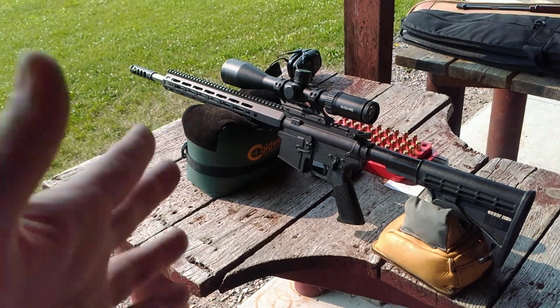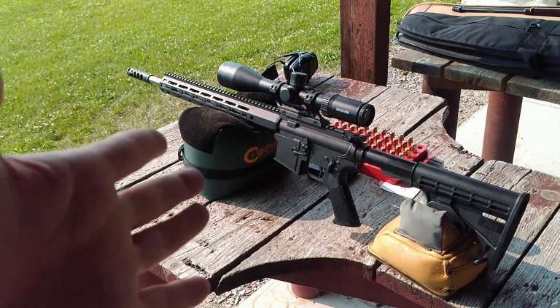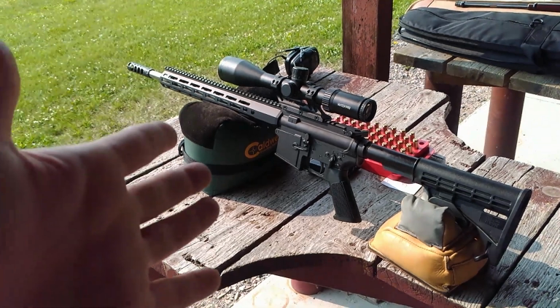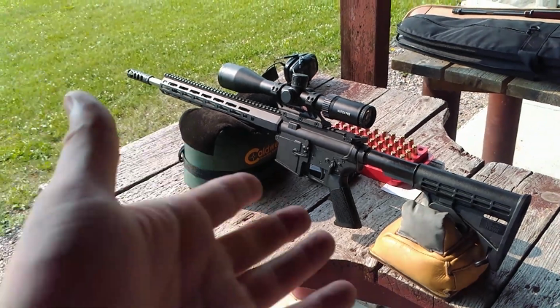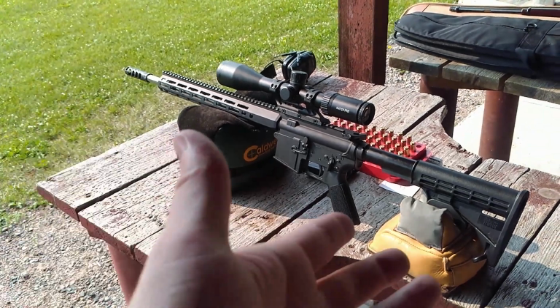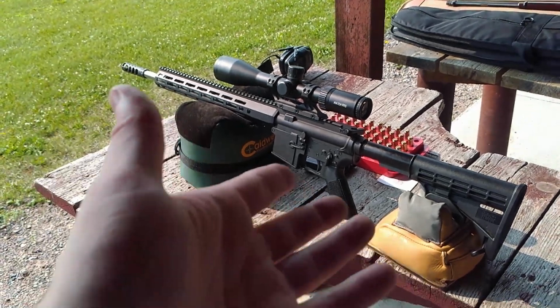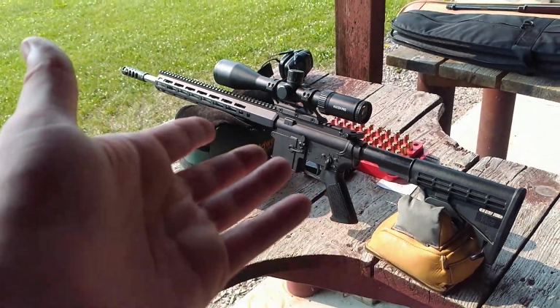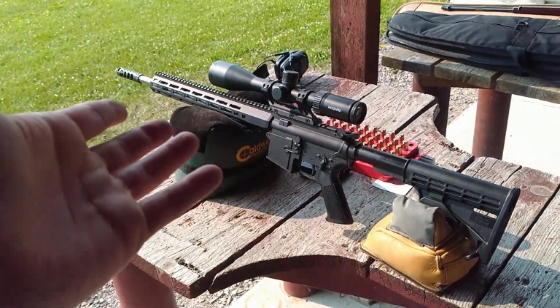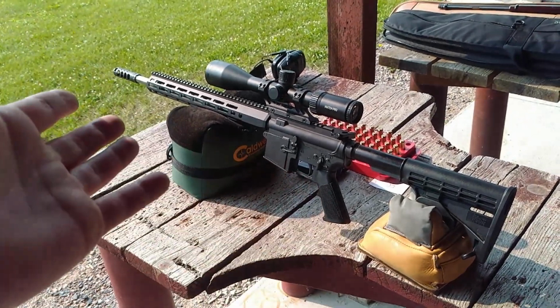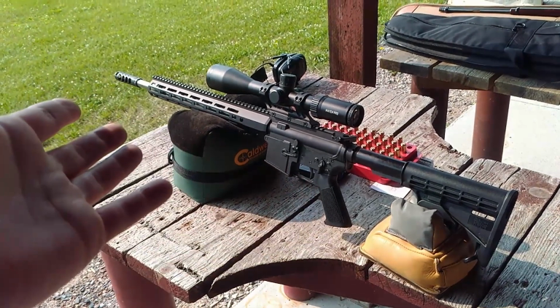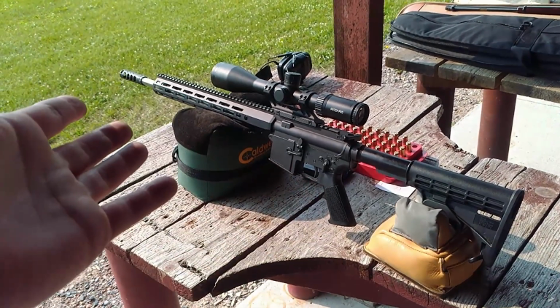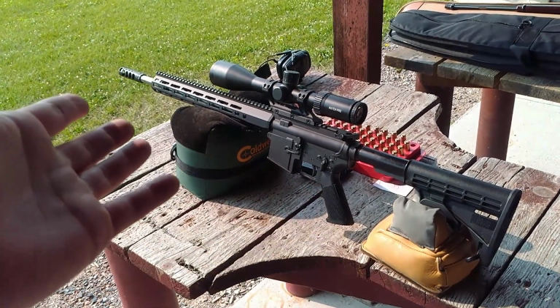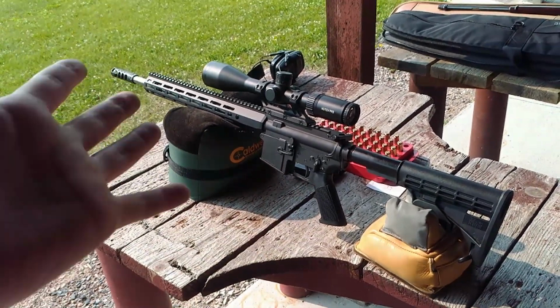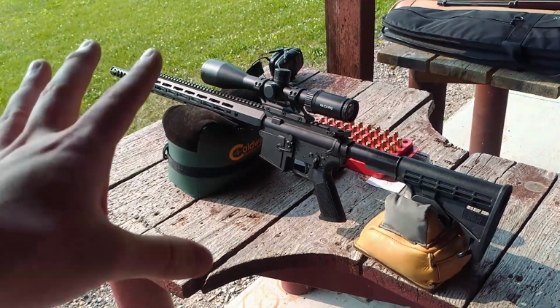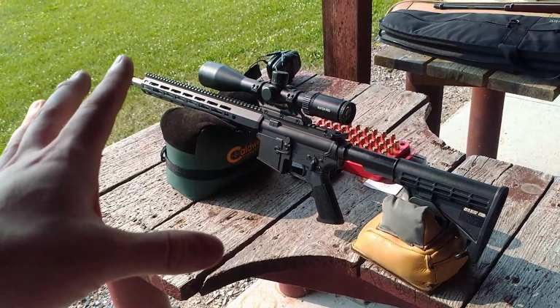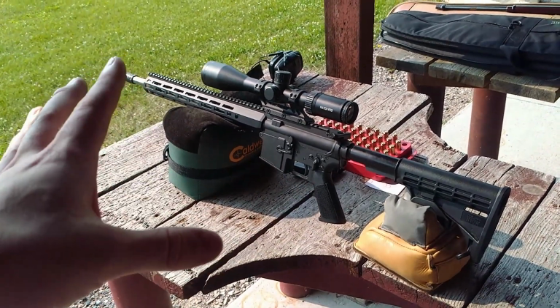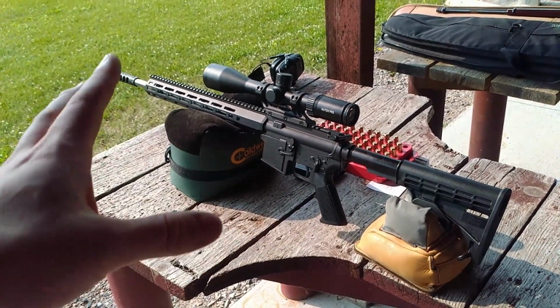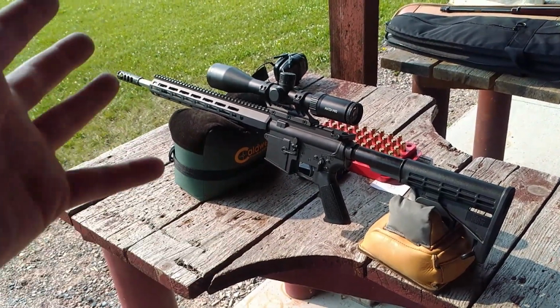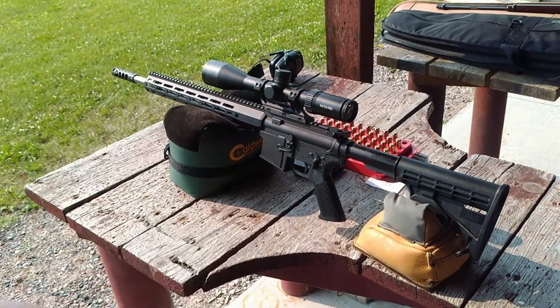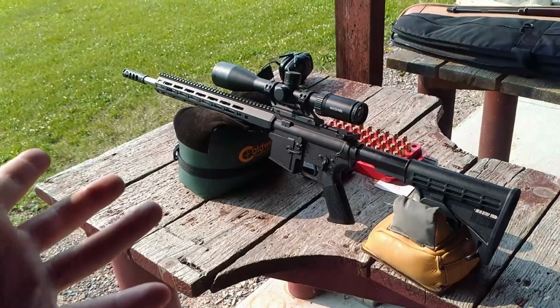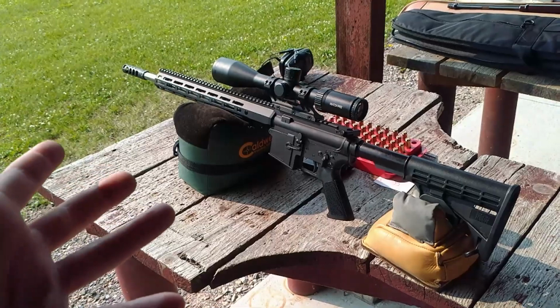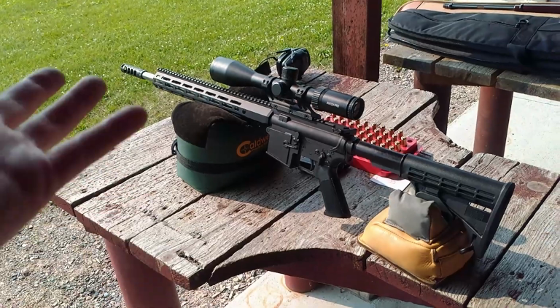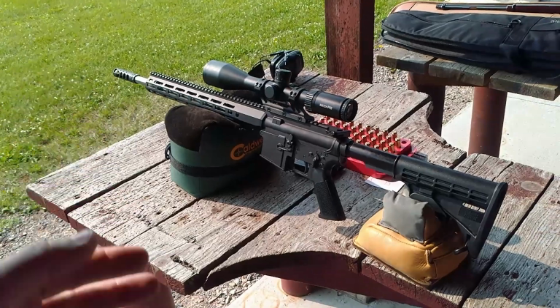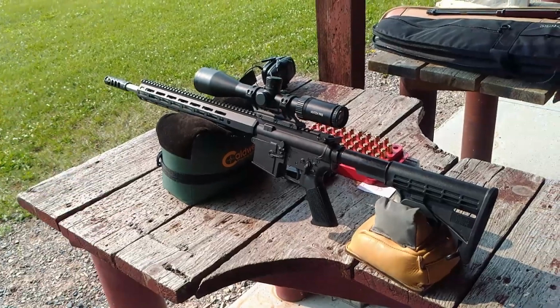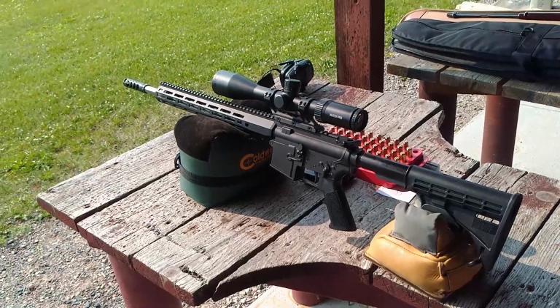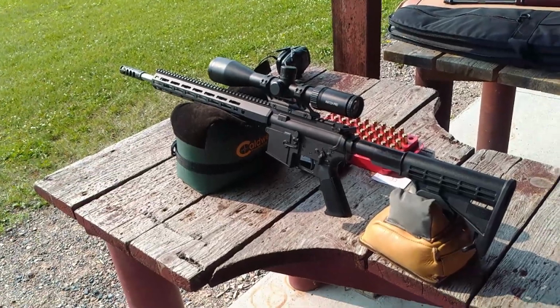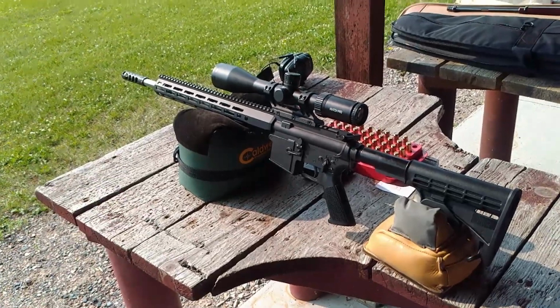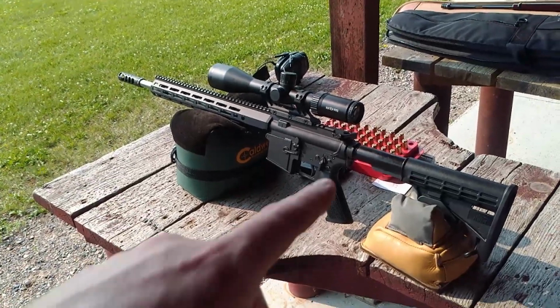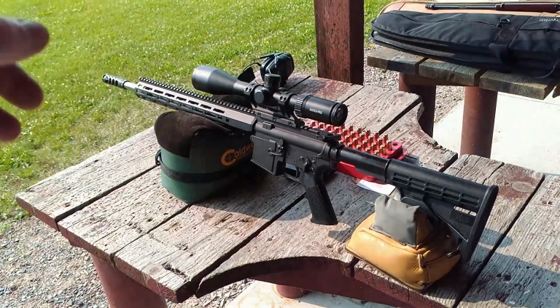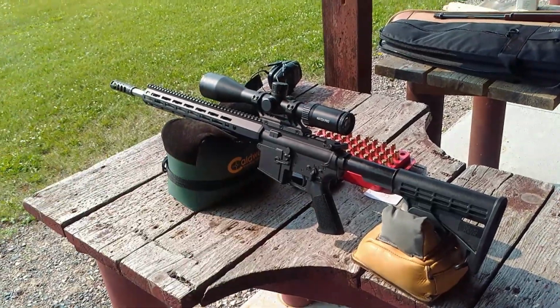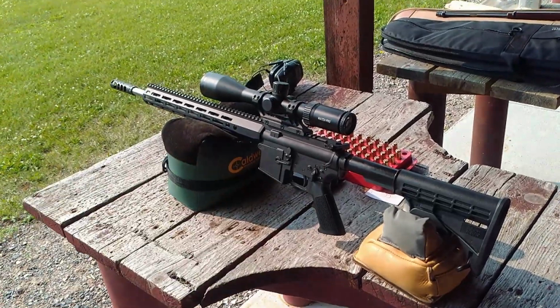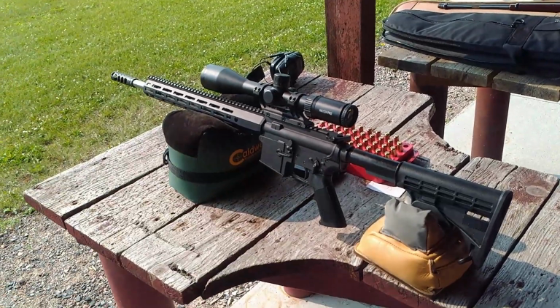Gentlemen, I've drank the 6 ARC Kool-Aid. This is my second AR build that I personally have done. So let's go over some of the components and then we'll get on to the load development.